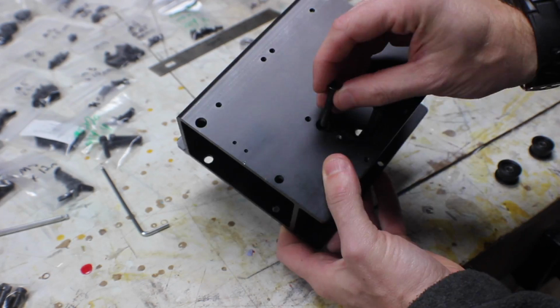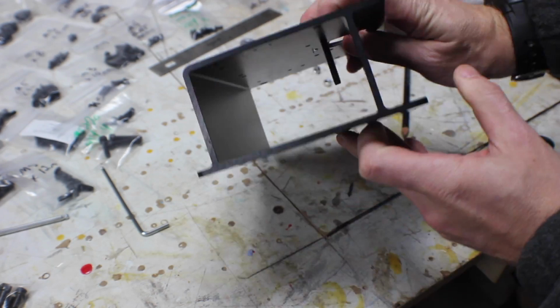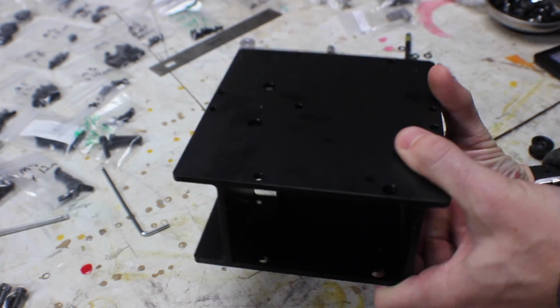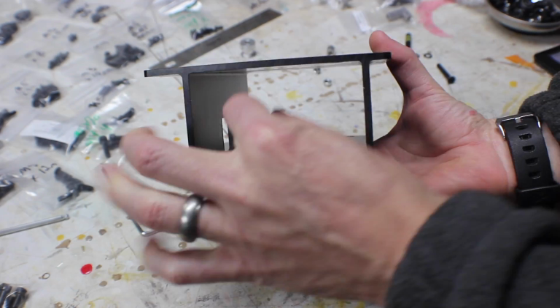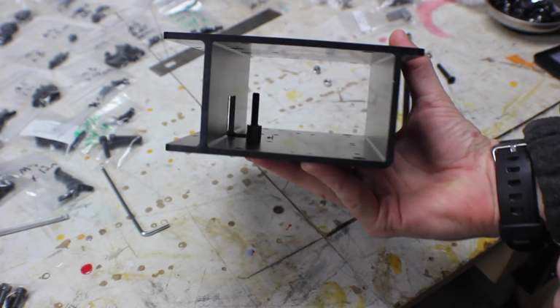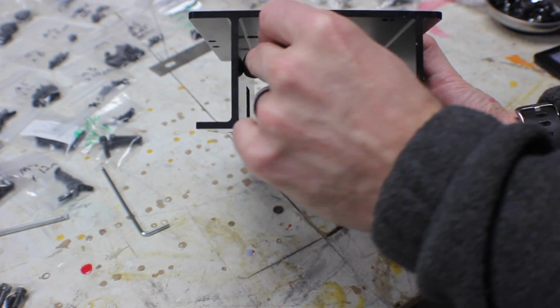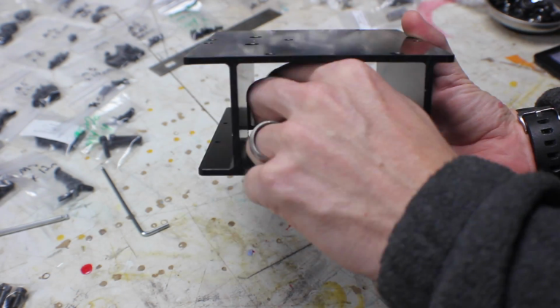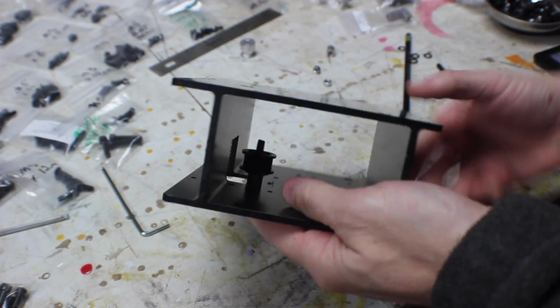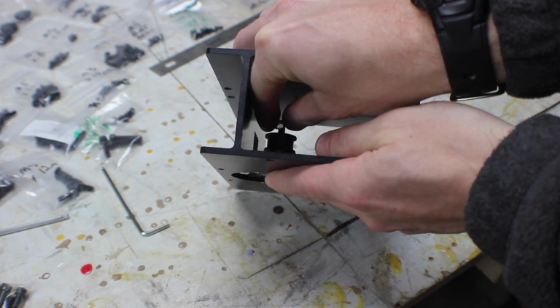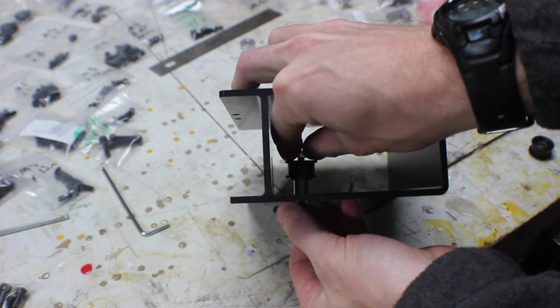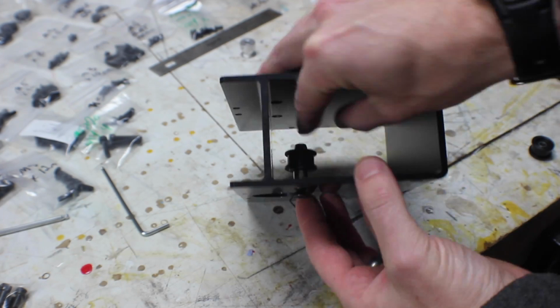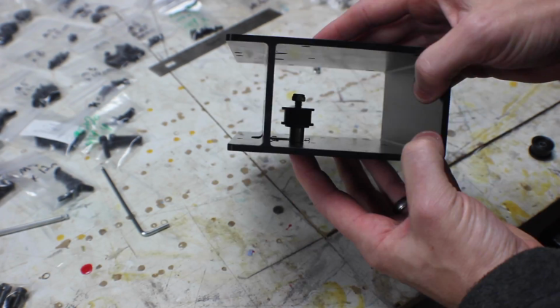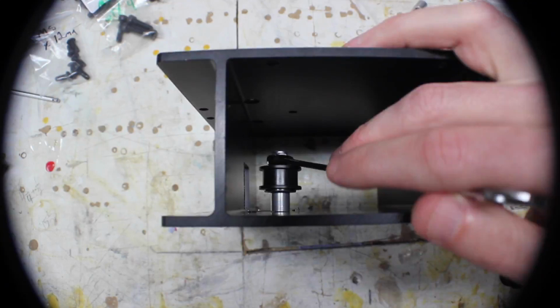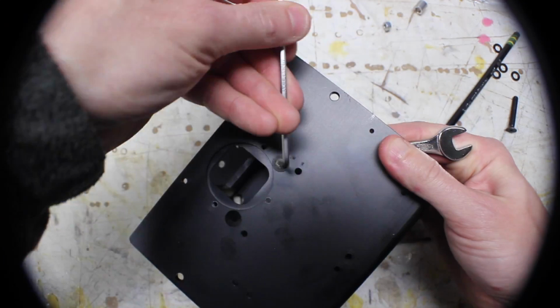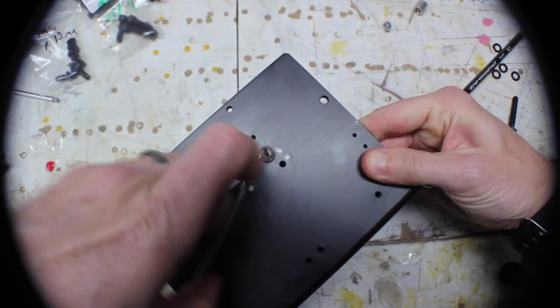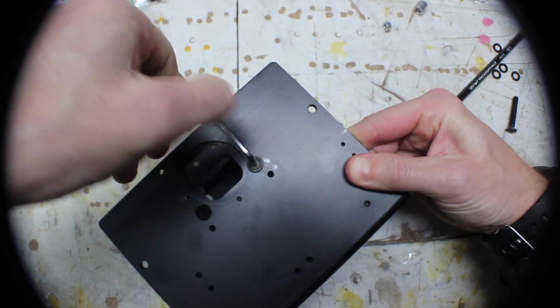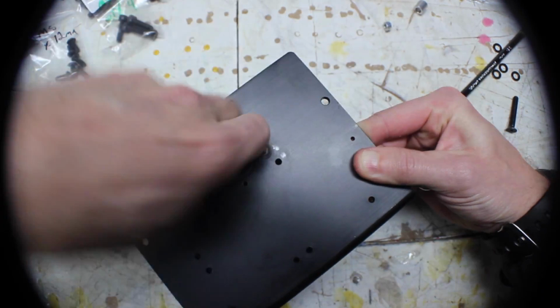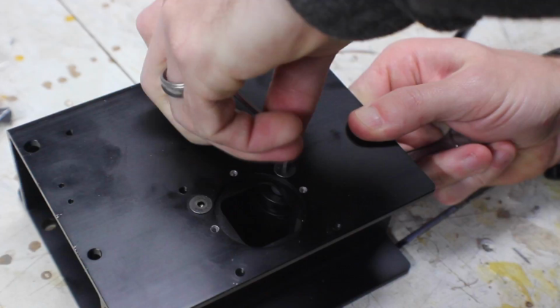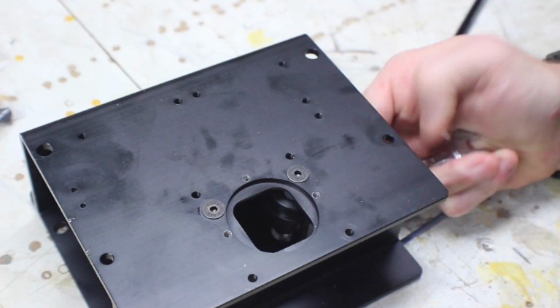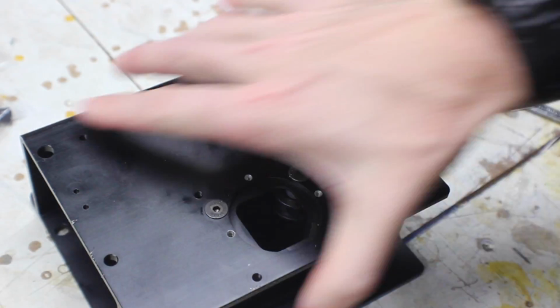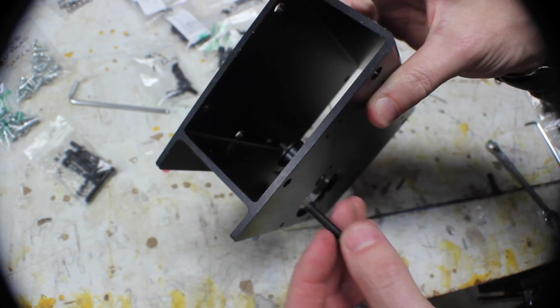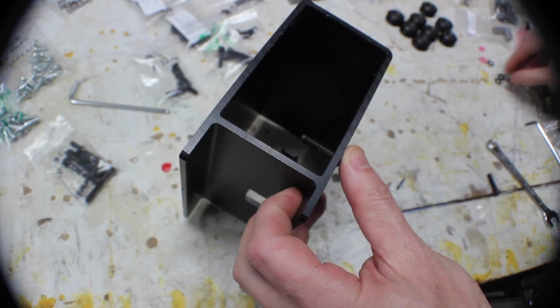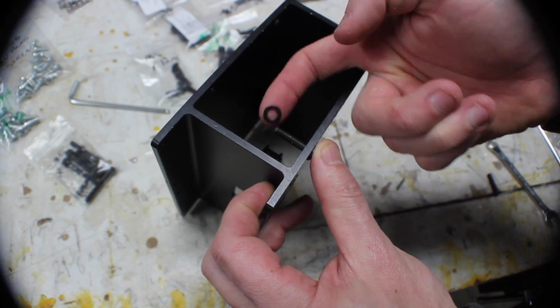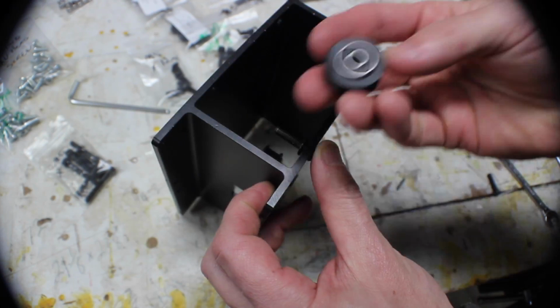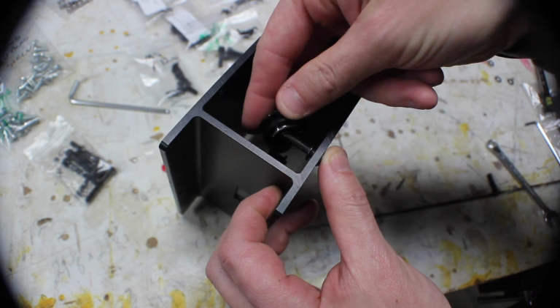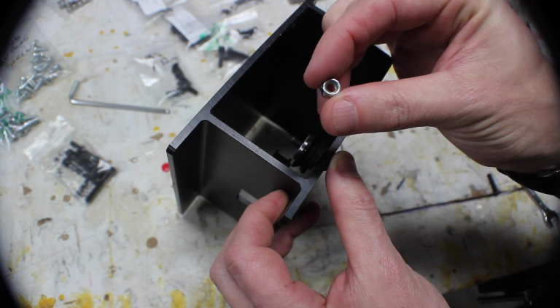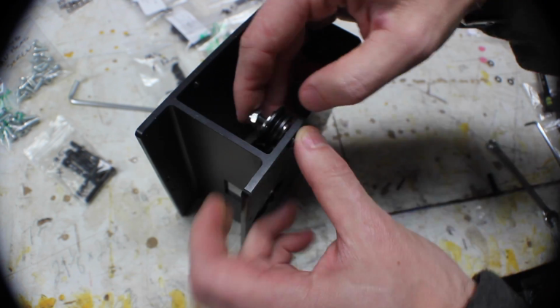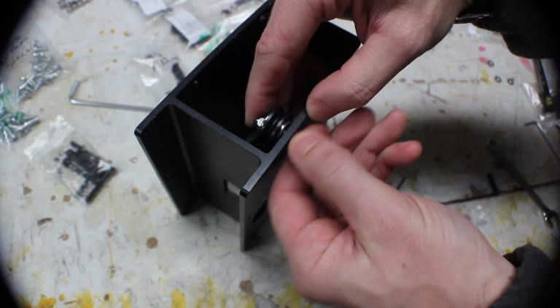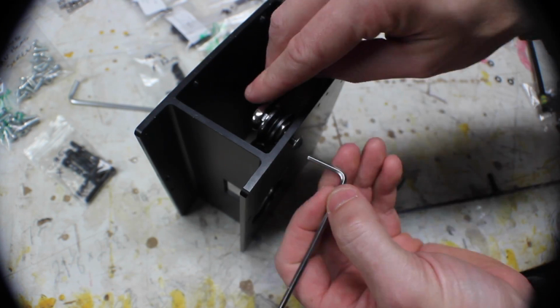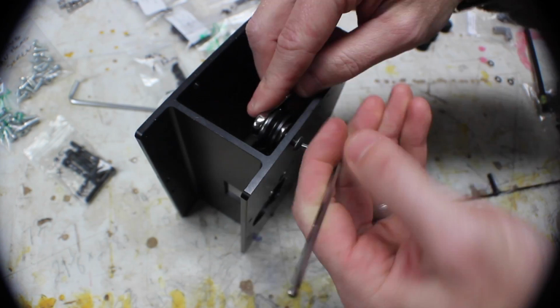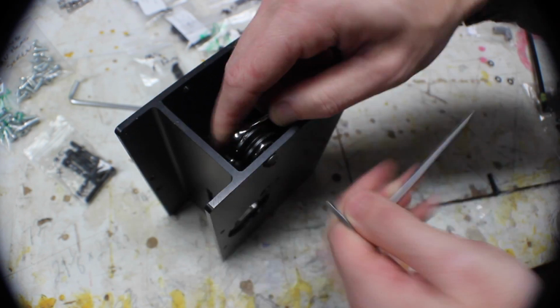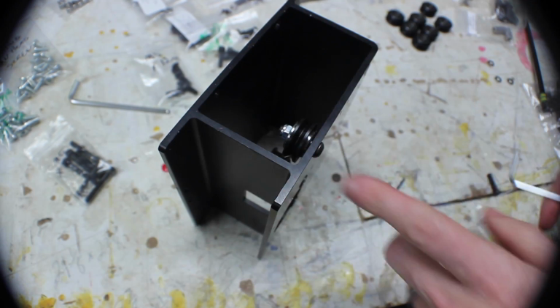First, we'll make the X-Carriage. You start out with some bolts, and then aluminum spacers, and then smooth idlers. These are going to hold the belts later on. You add two of these, and then you start on the V-Wheels. The V-Wheels are done about the same way — it's a bolt with a washer, a V-Wheel, and a nut.